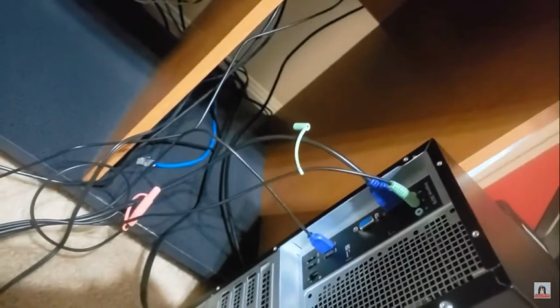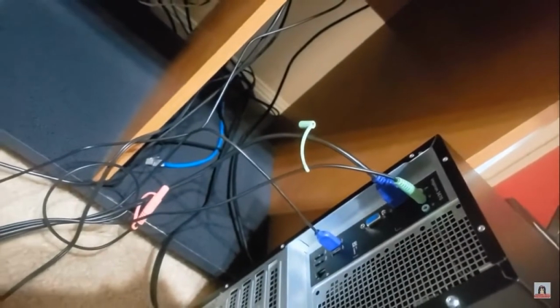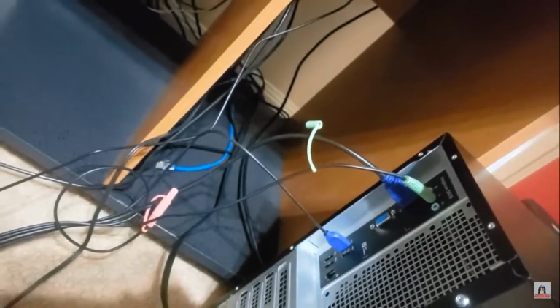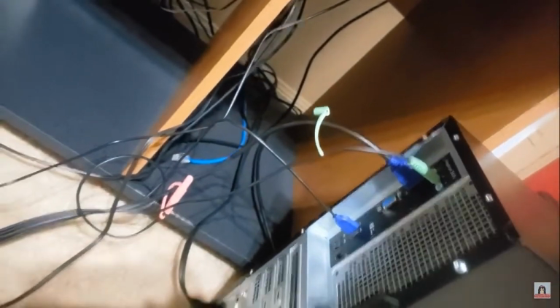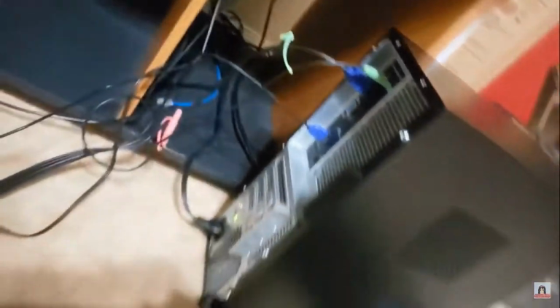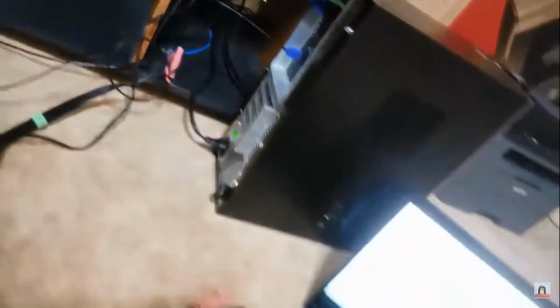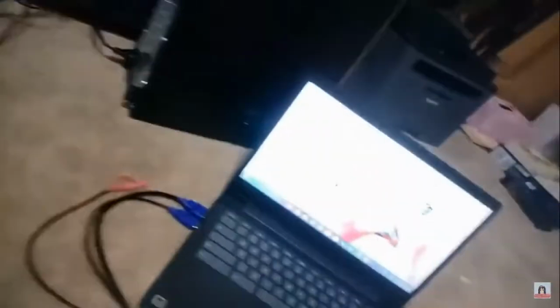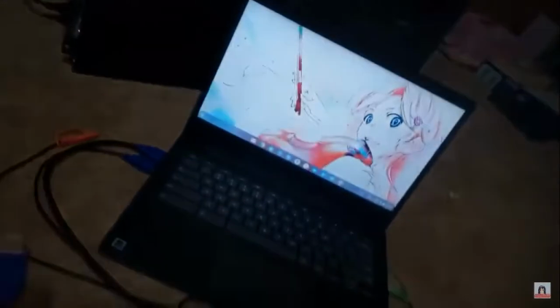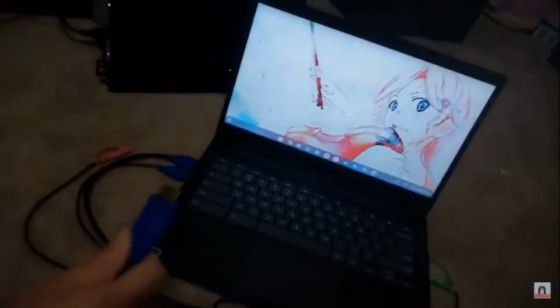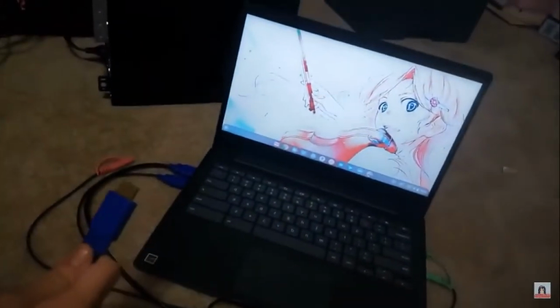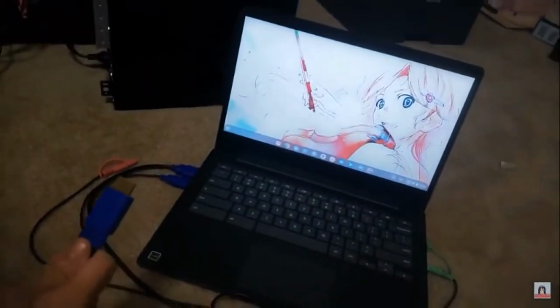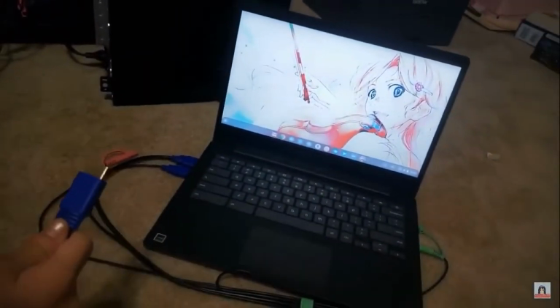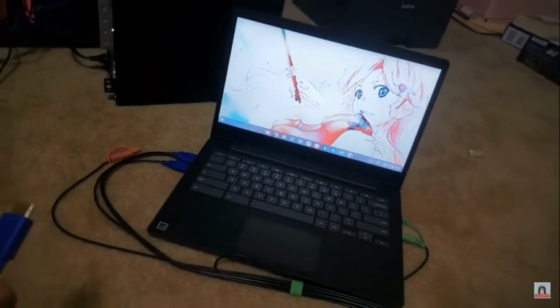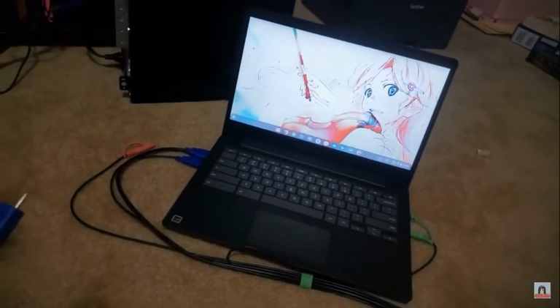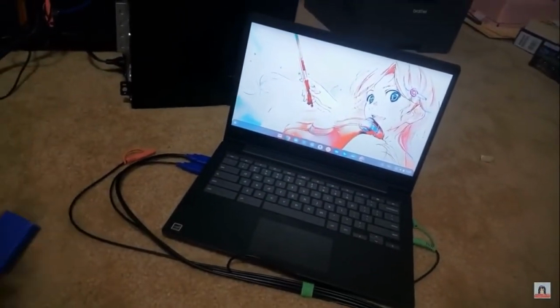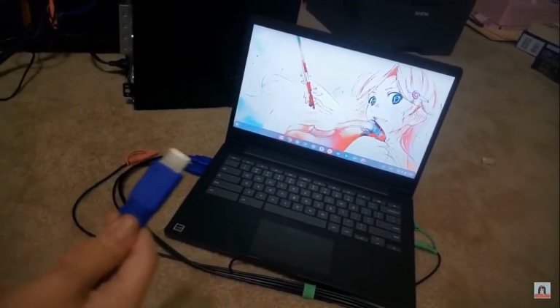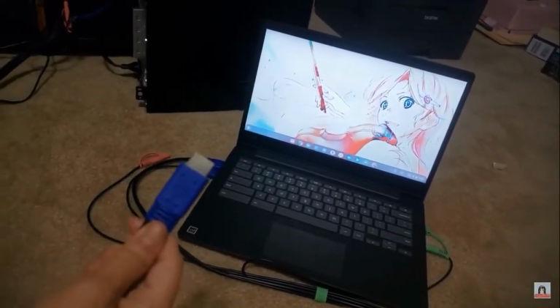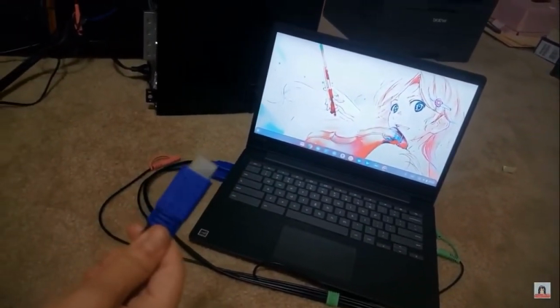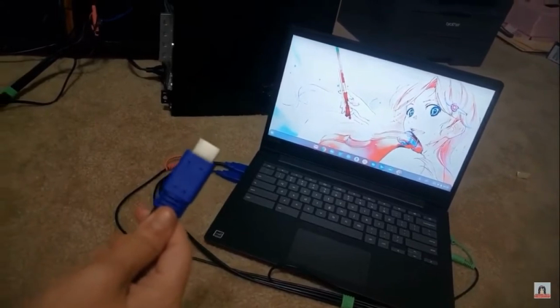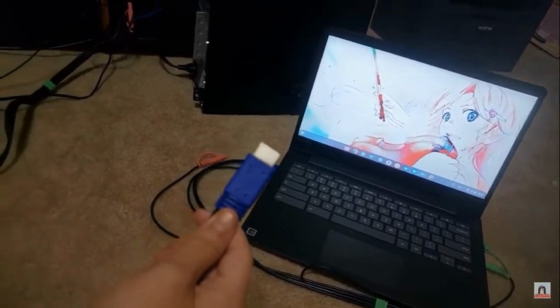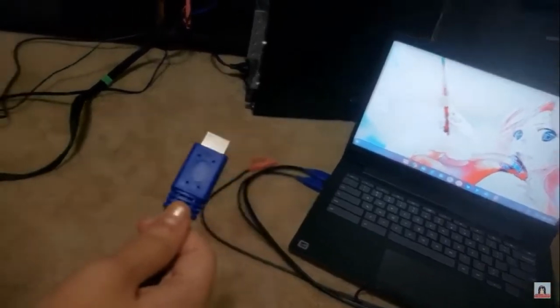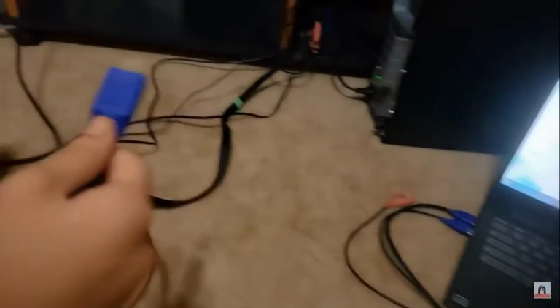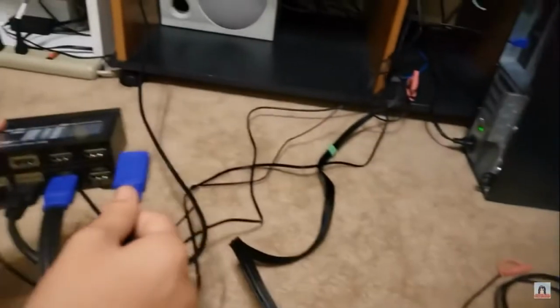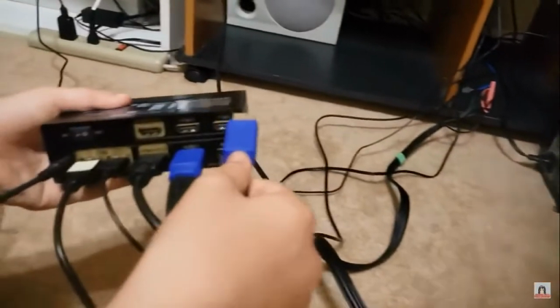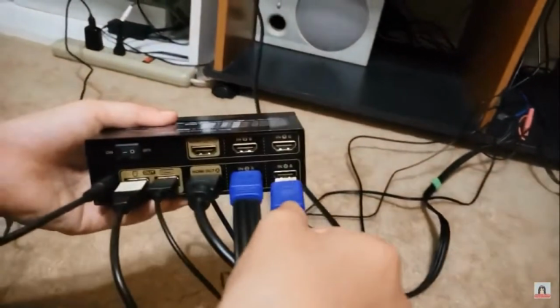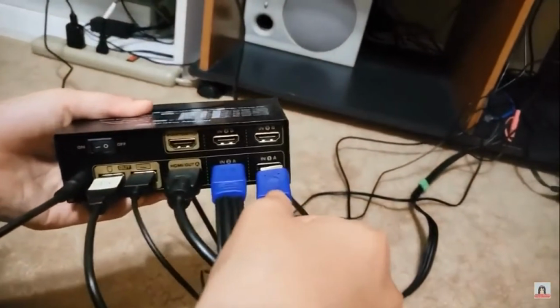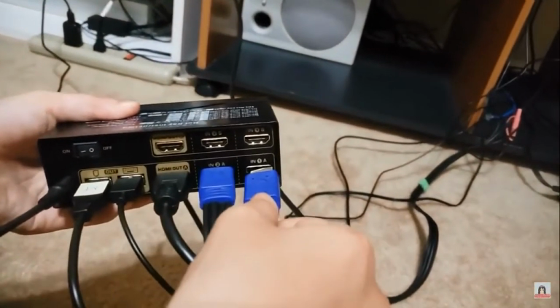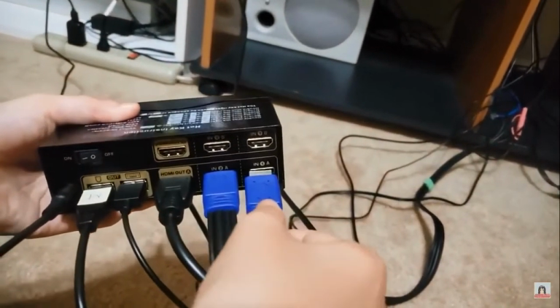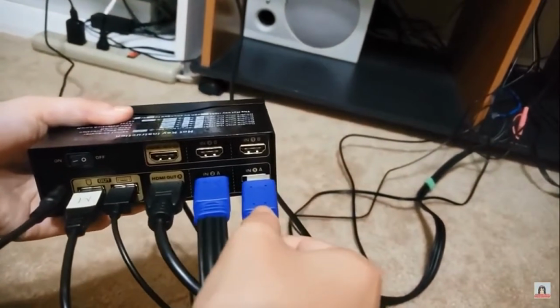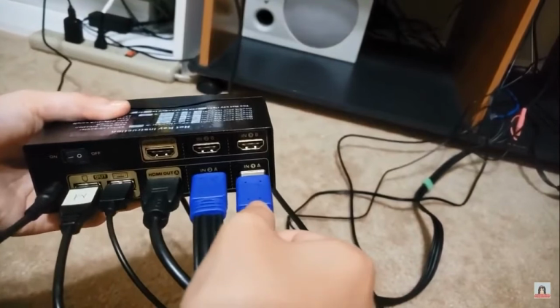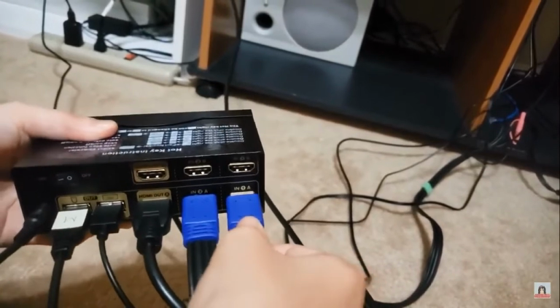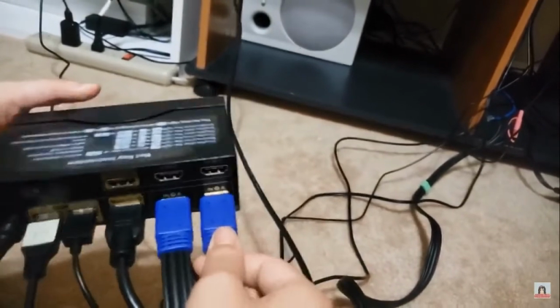Then we will do the same for PC1, which I have already hooked up, but now I will plug in this one too. The very right one on the bottom — PC1.